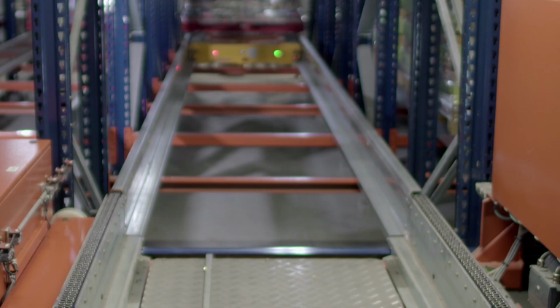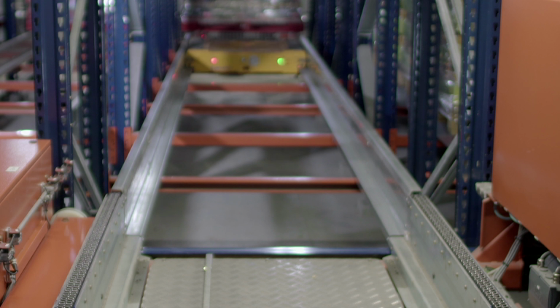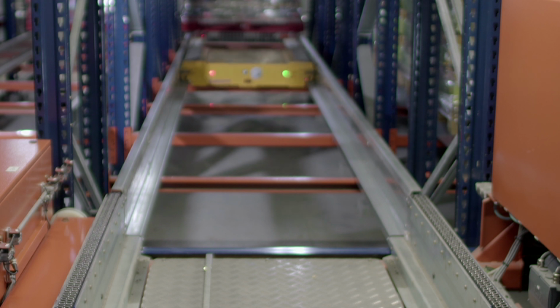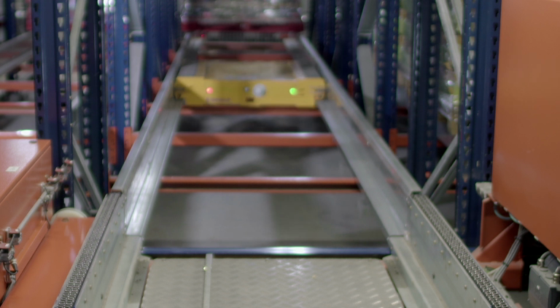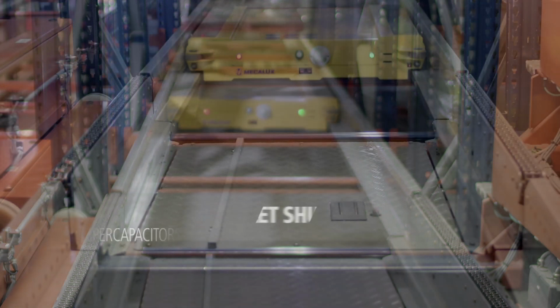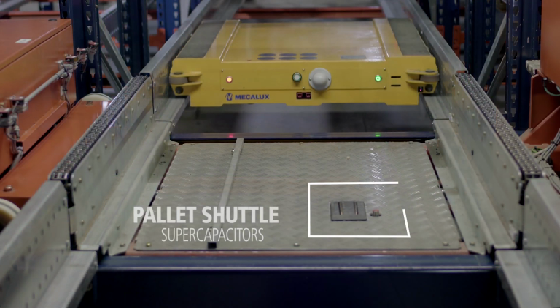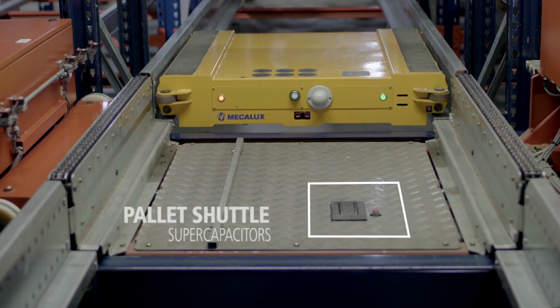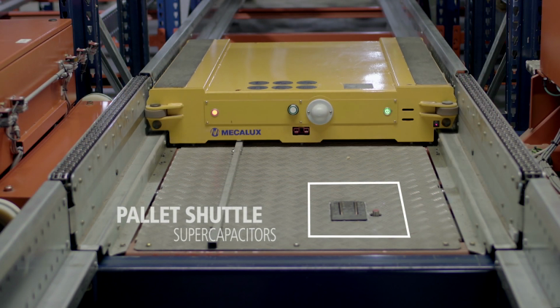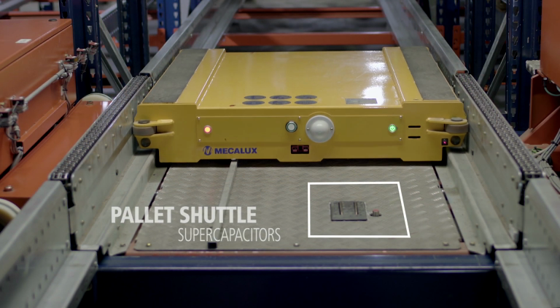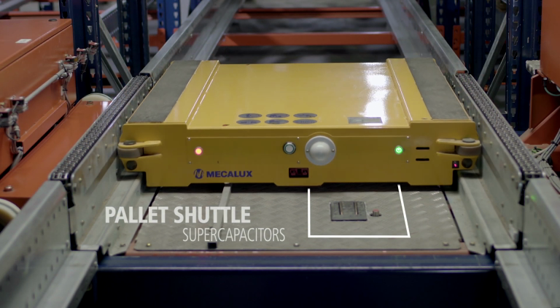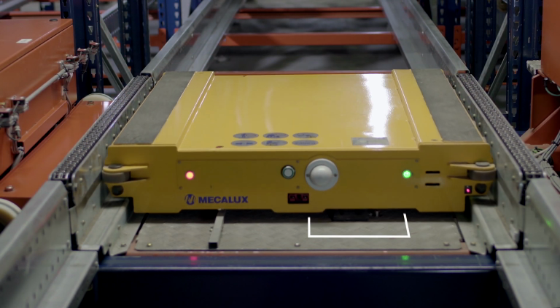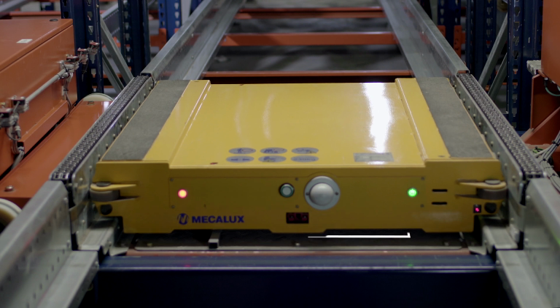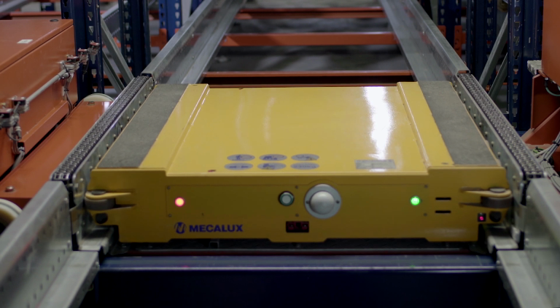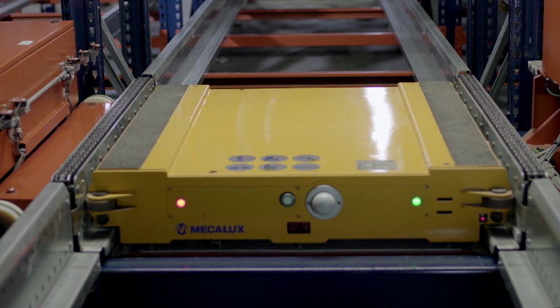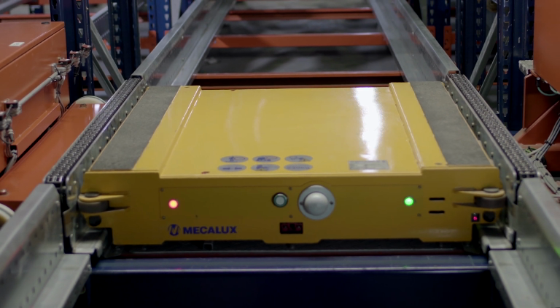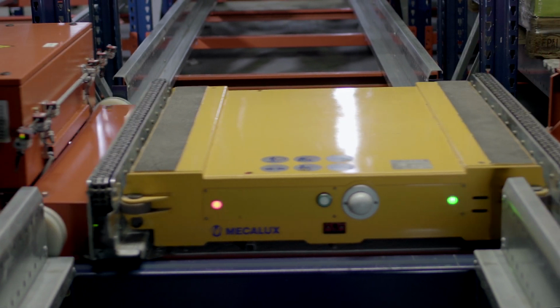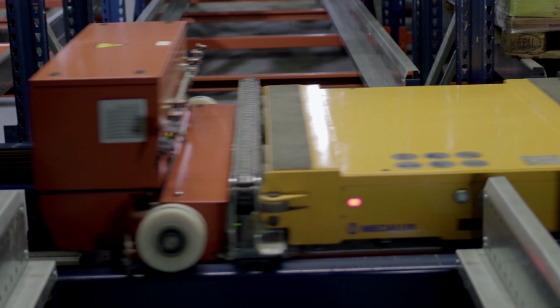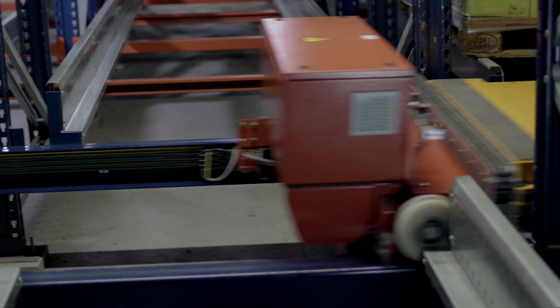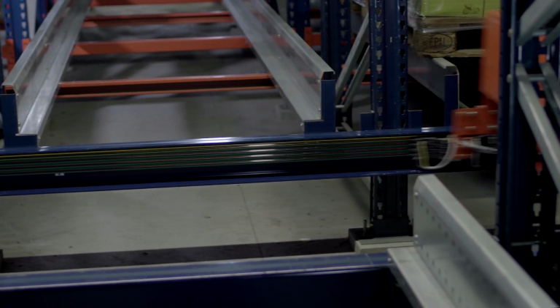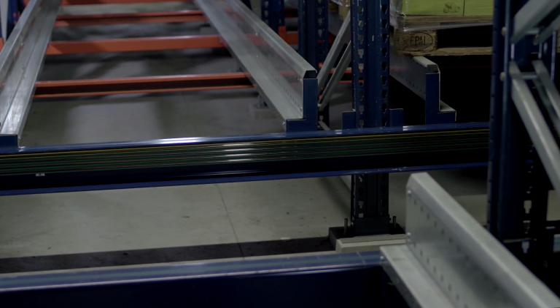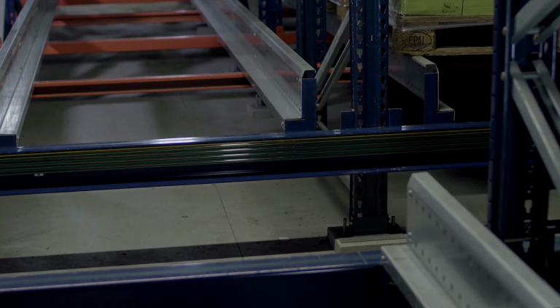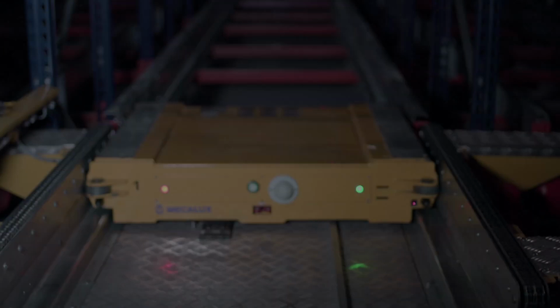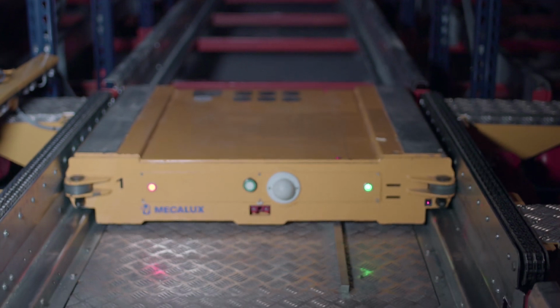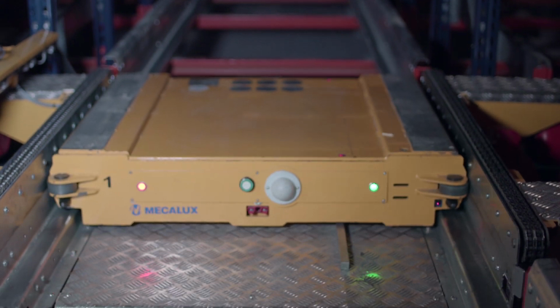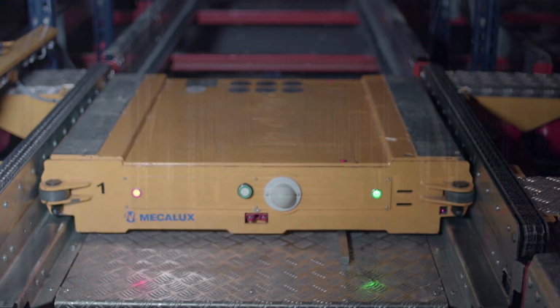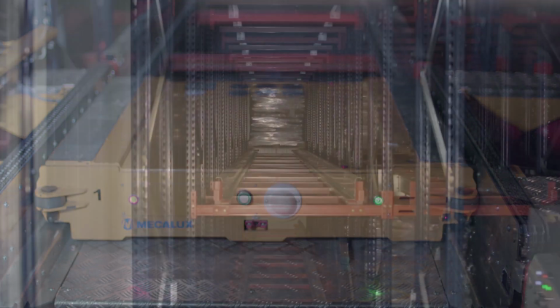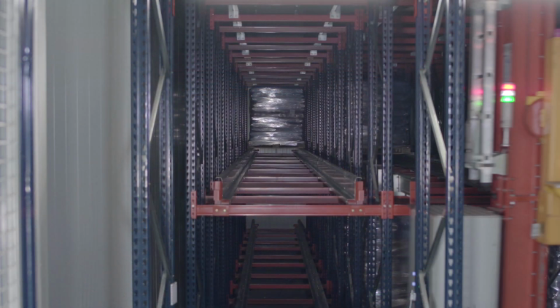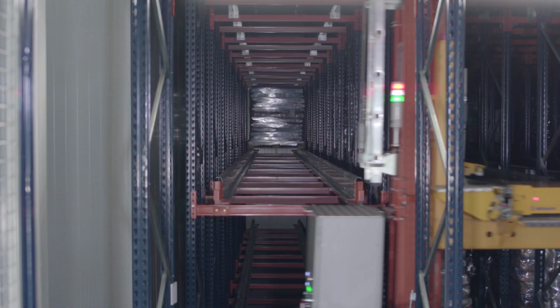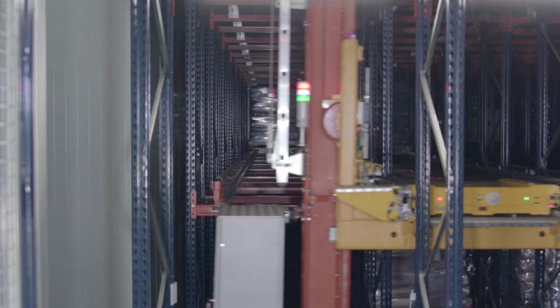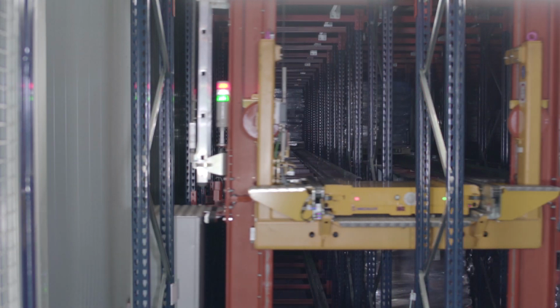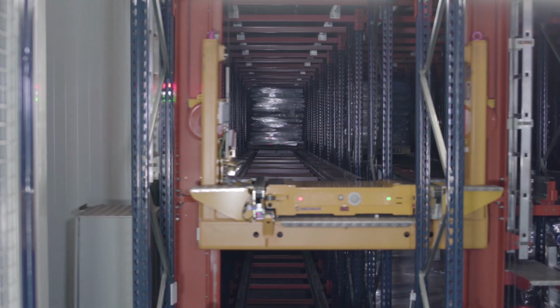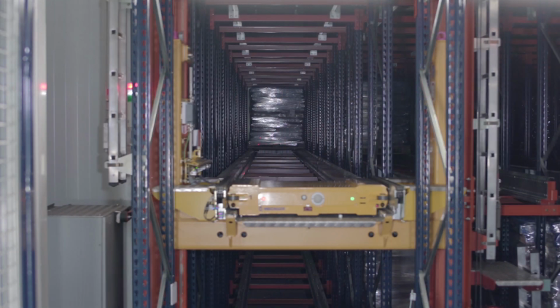The electric shuttle is equipped with supercapacitors that self-charge while onboard the stacker crane. As a result, it is always ready to carry out orders. With this high density system, each storage channel holds items of a single SKU.